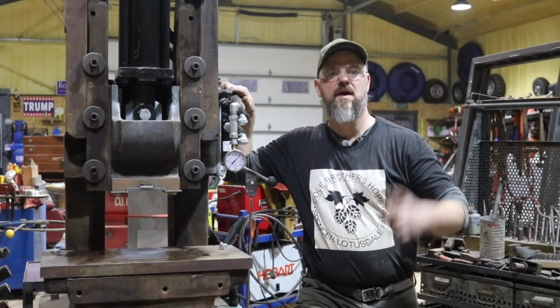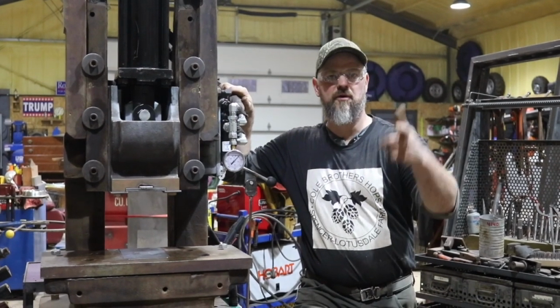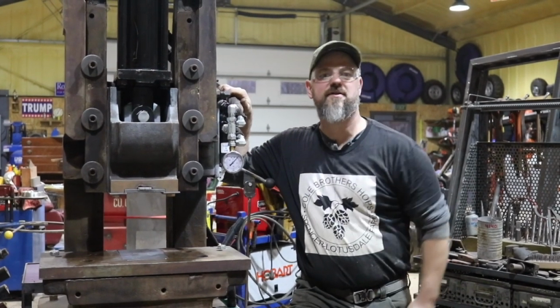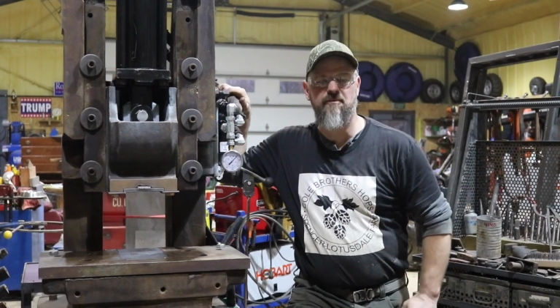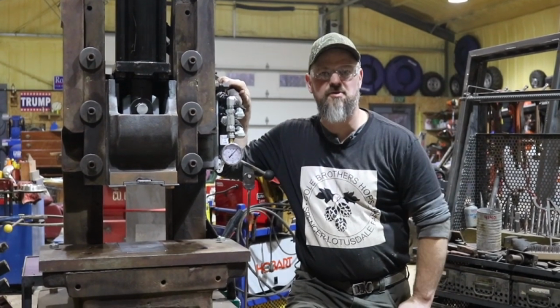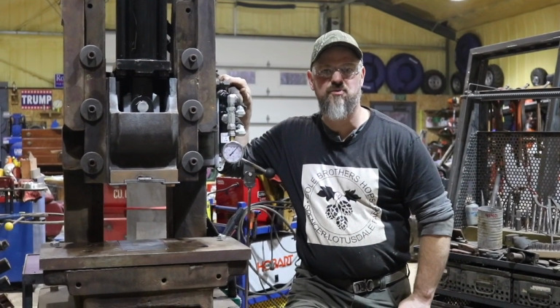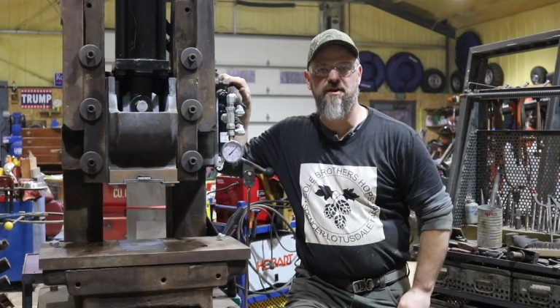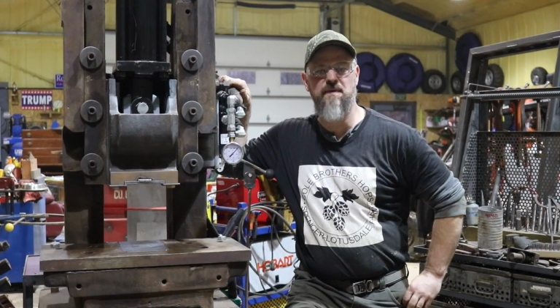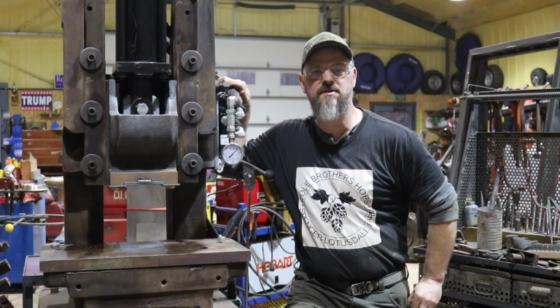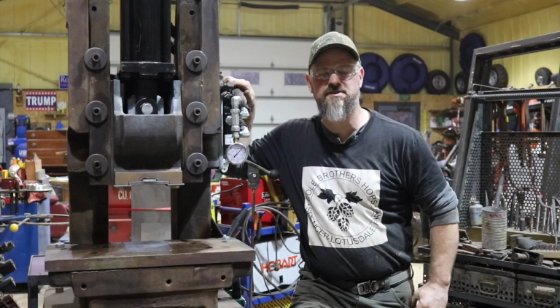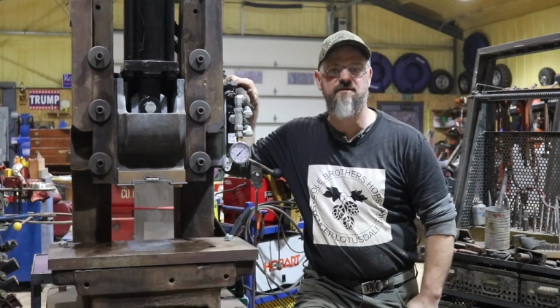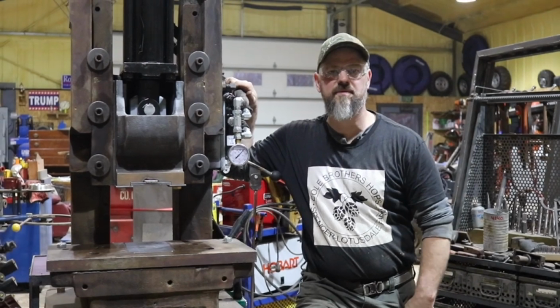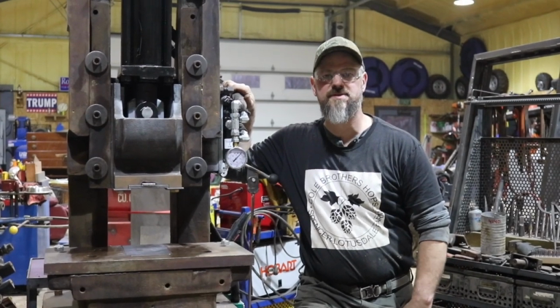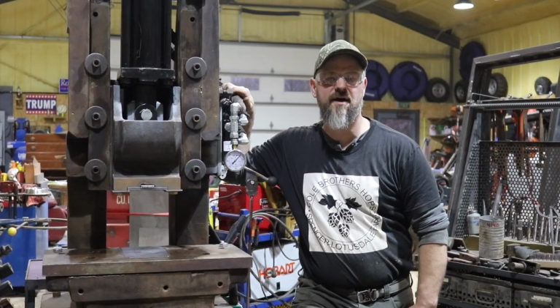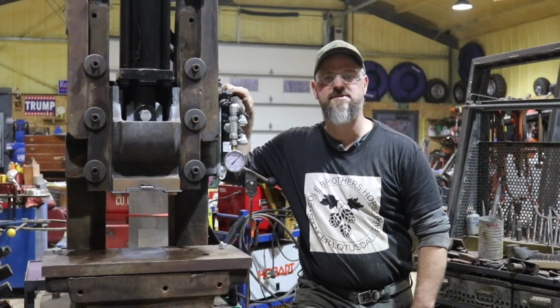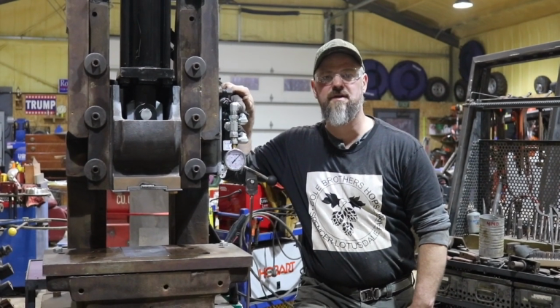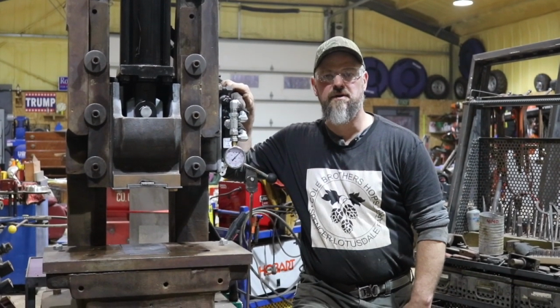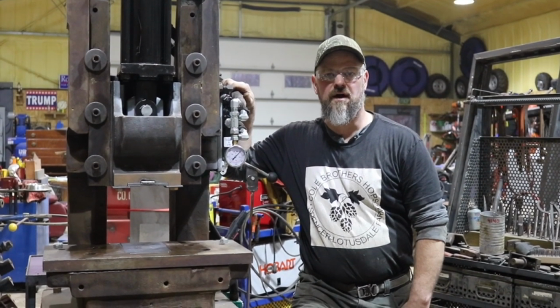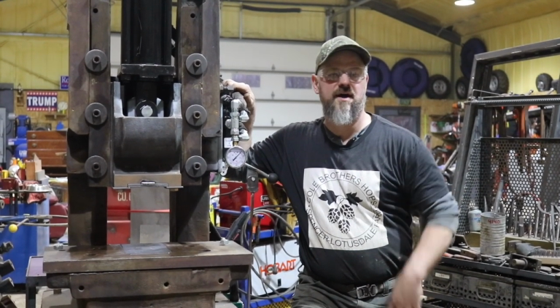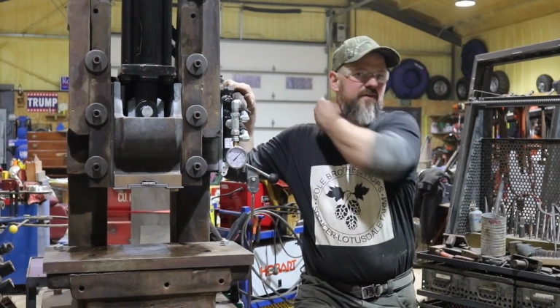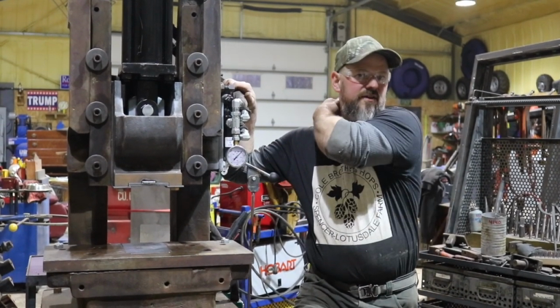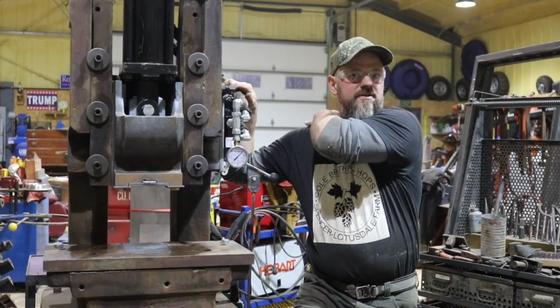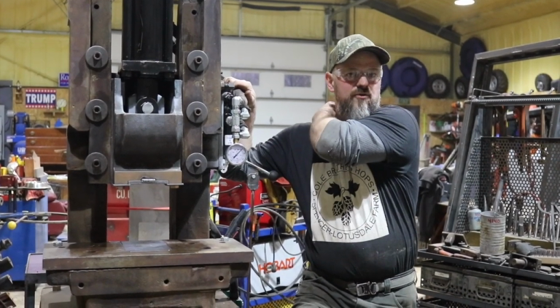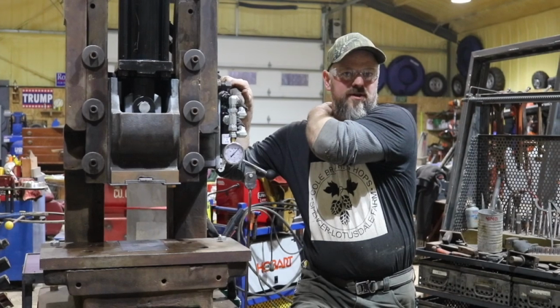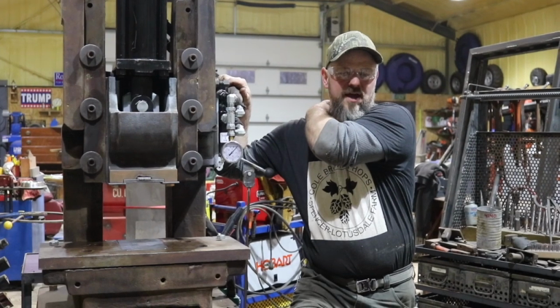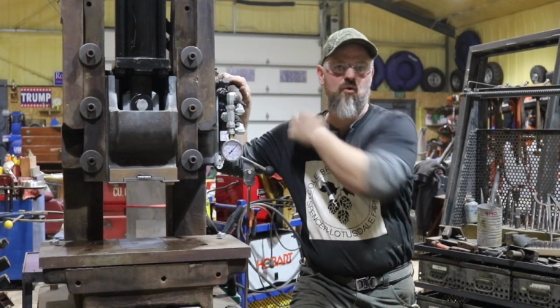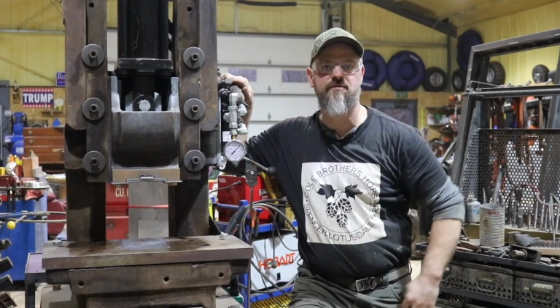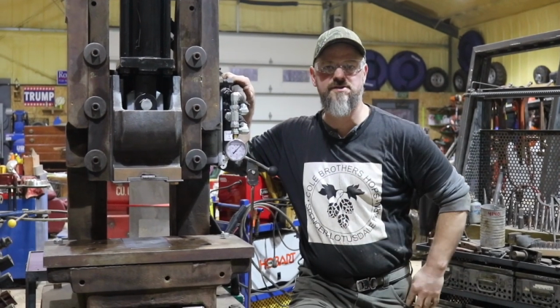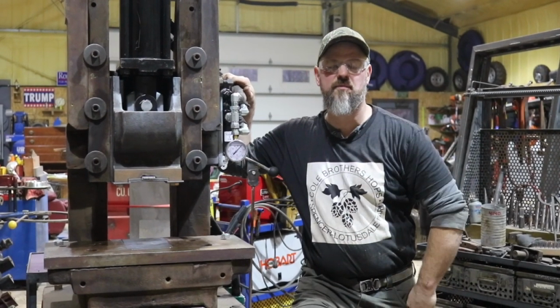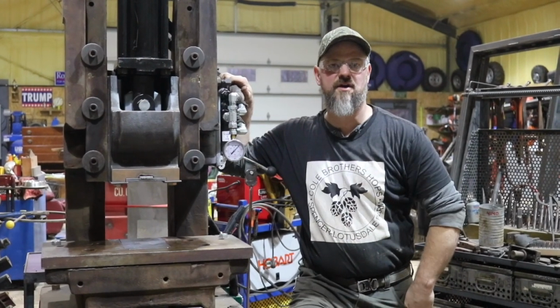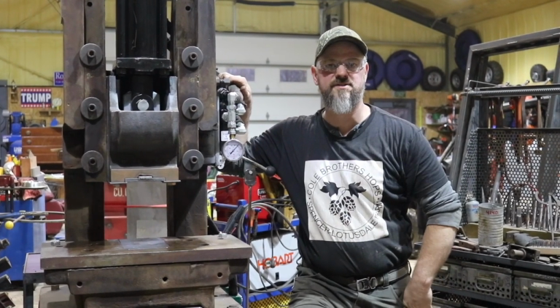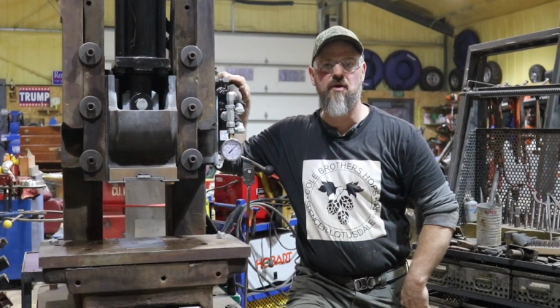Hello there, Tom of All Trades. It's been a while since I shot a video — been busy with the house, life, and in general — but on the side I've been working for several months on this press.